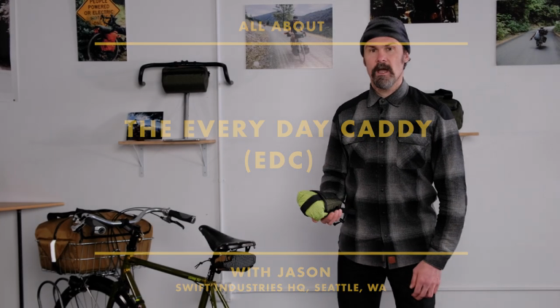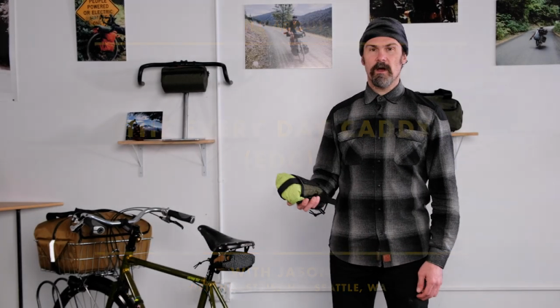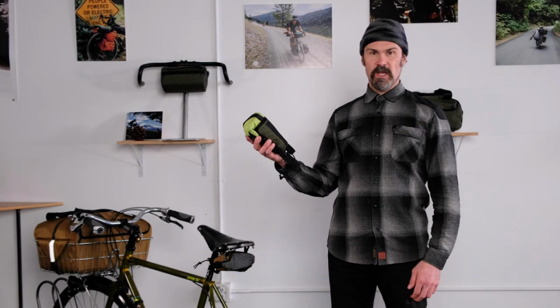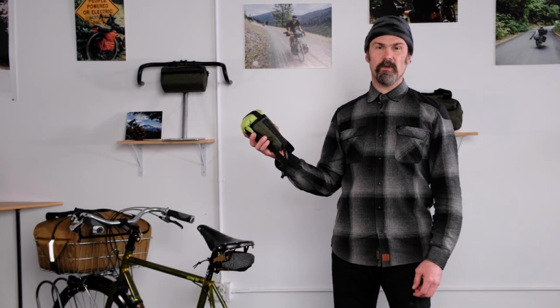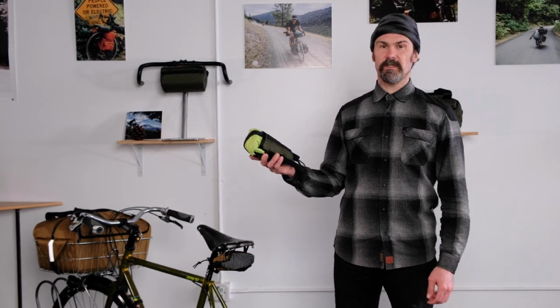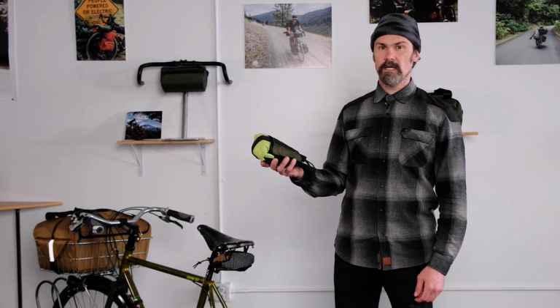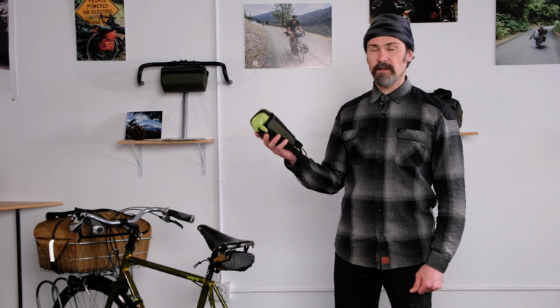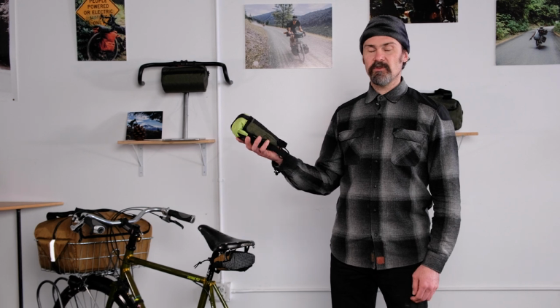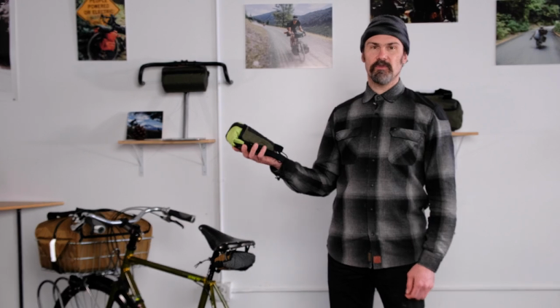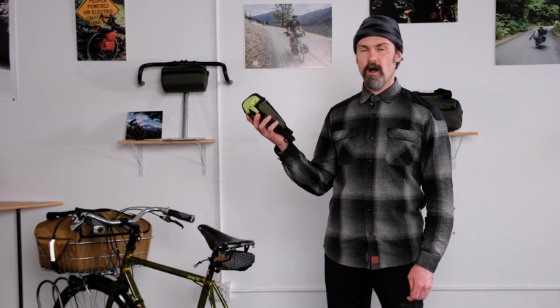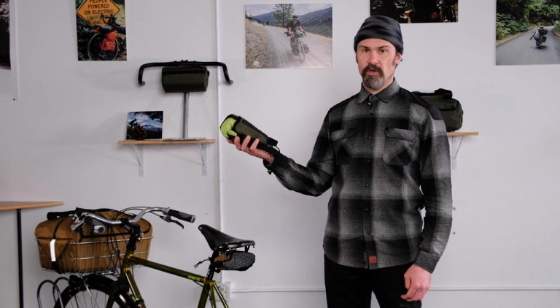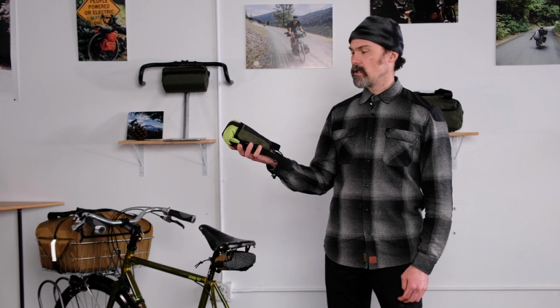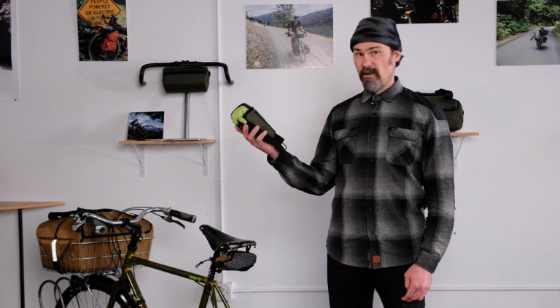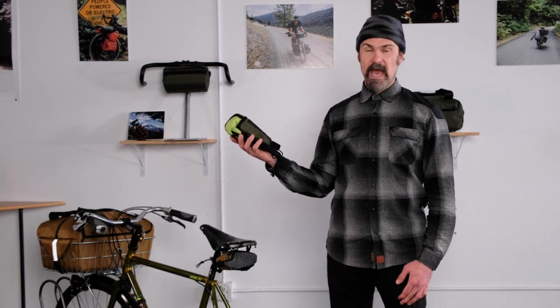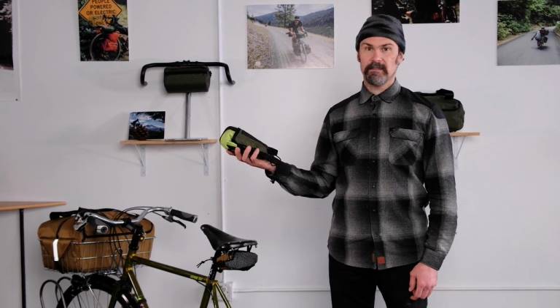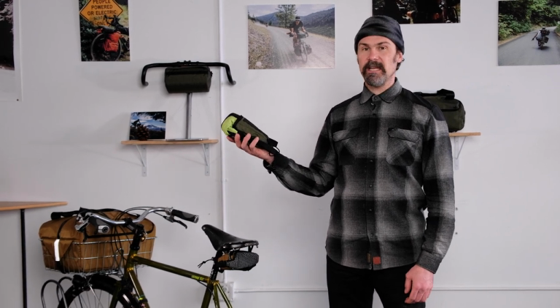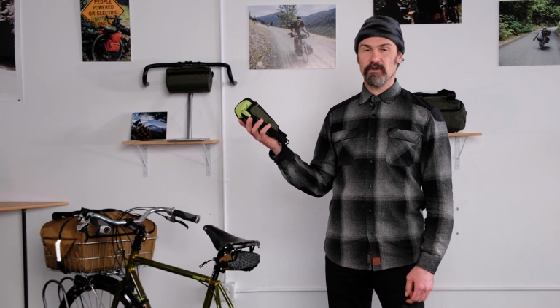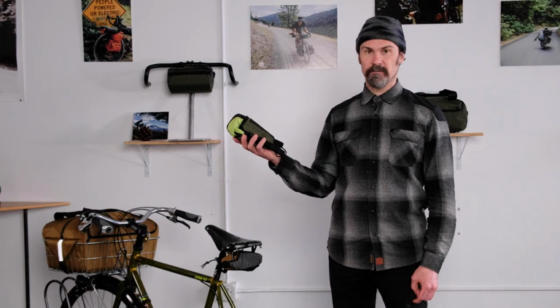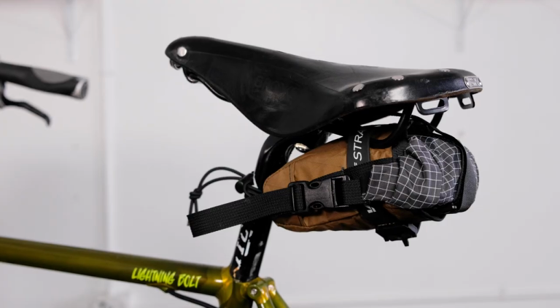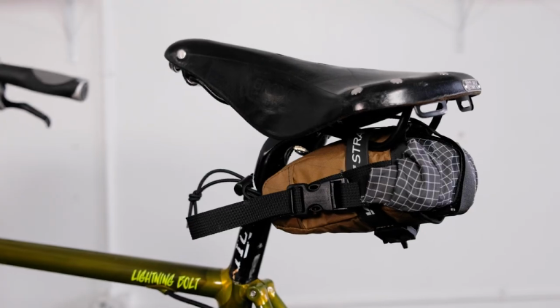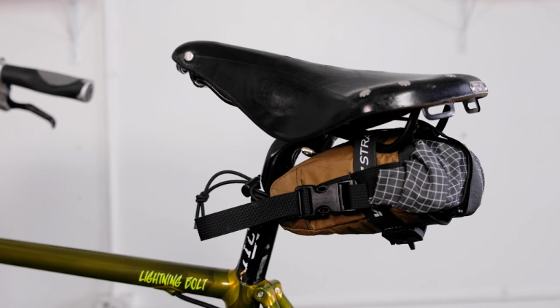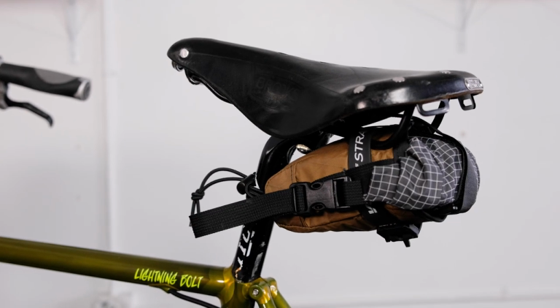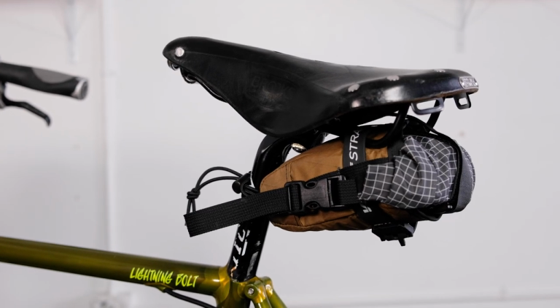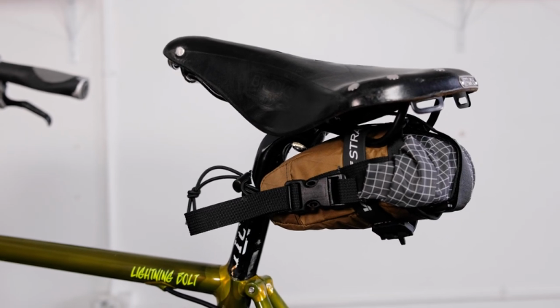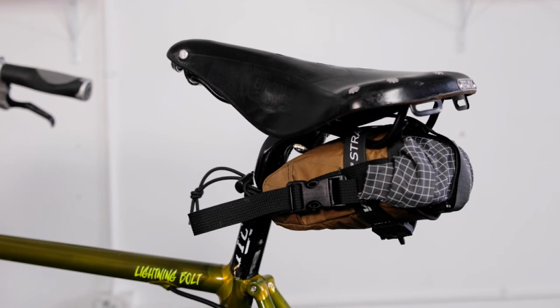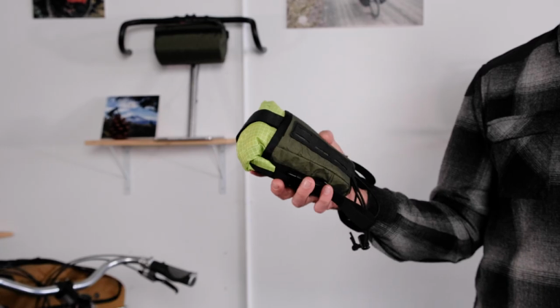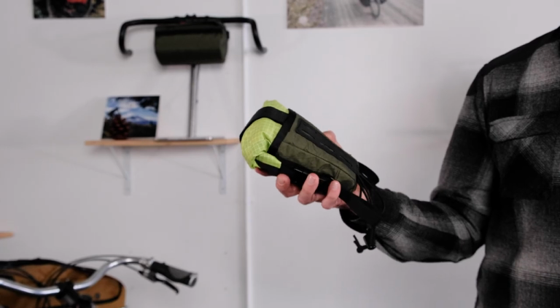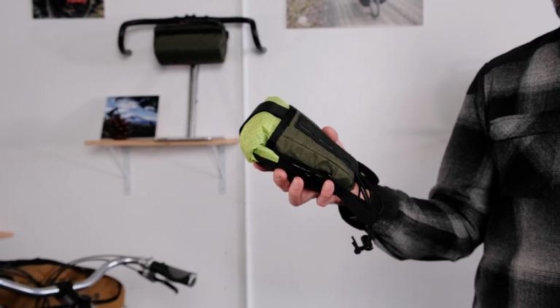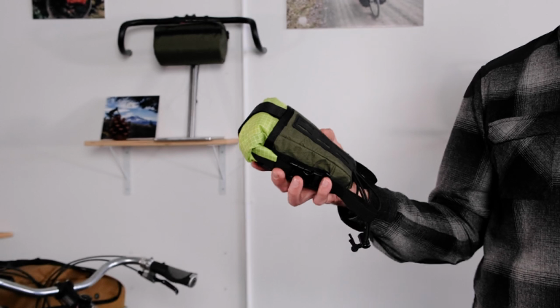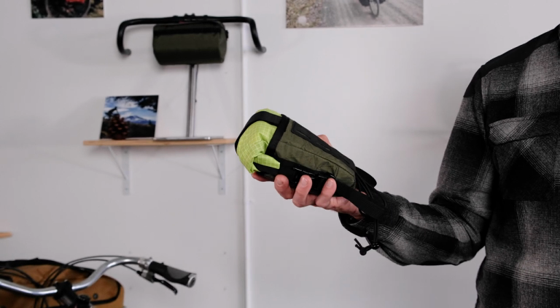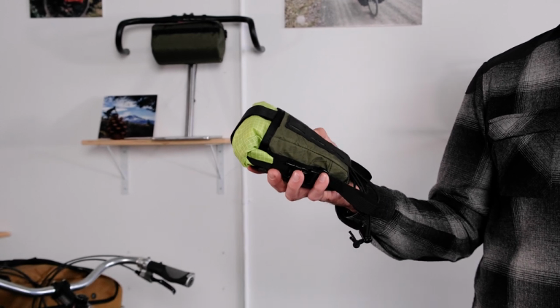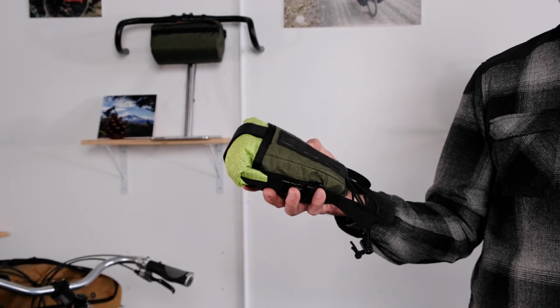Hi, everyone. Jason with Swift Industries here. I'd like to introduce you to our all-new Everyday Caddy, or EDC for short. The Everyday Caddy is meant to carry all of your day-to-day bike ride needs and spare parts.